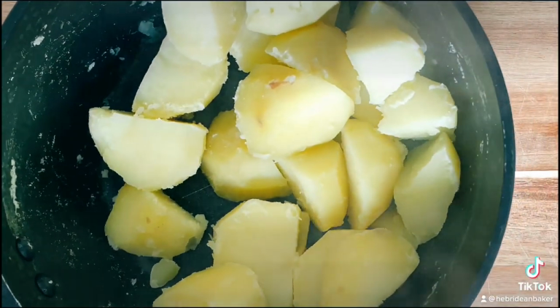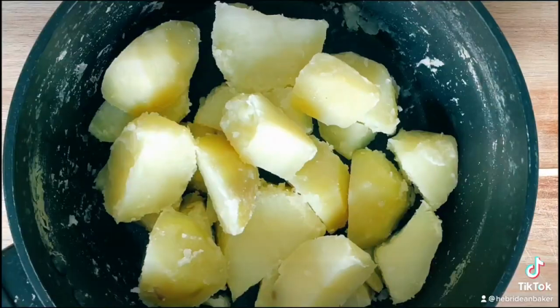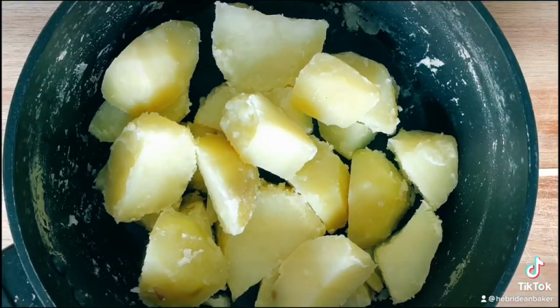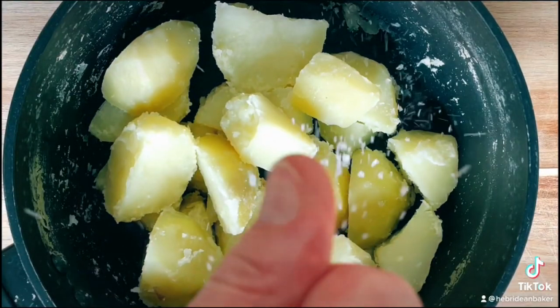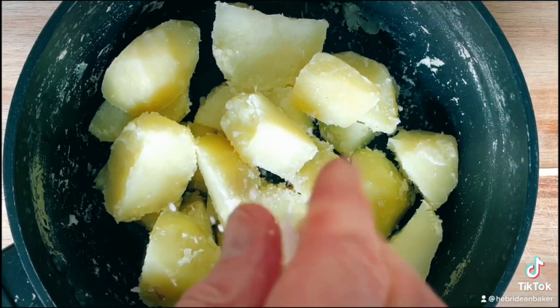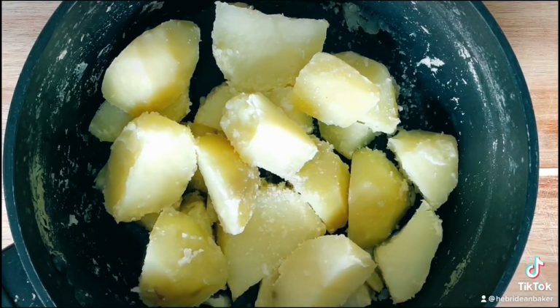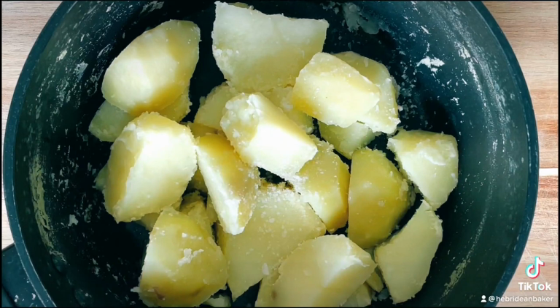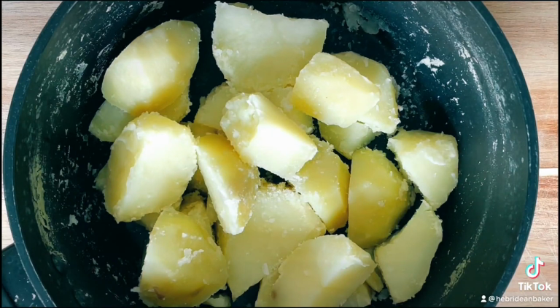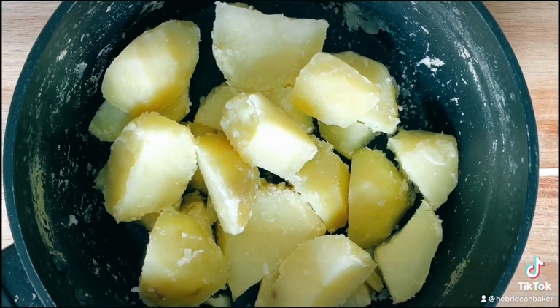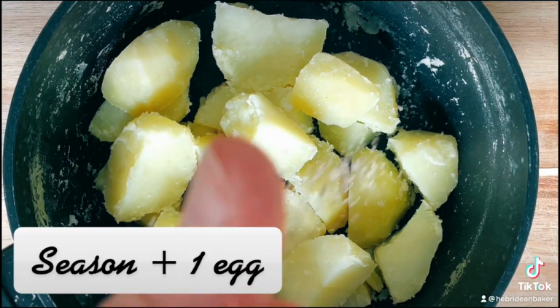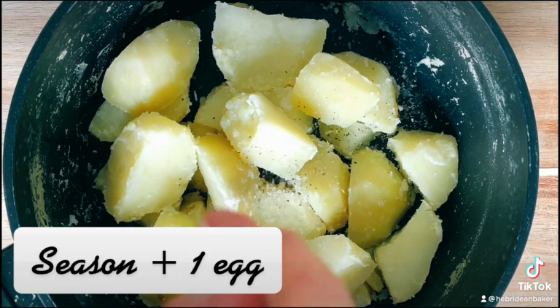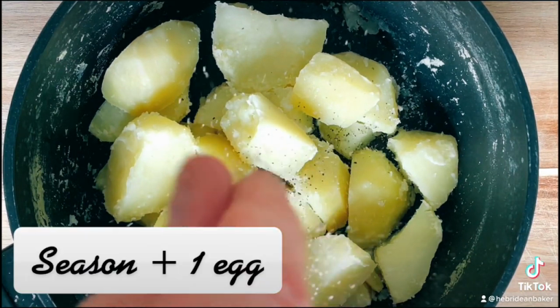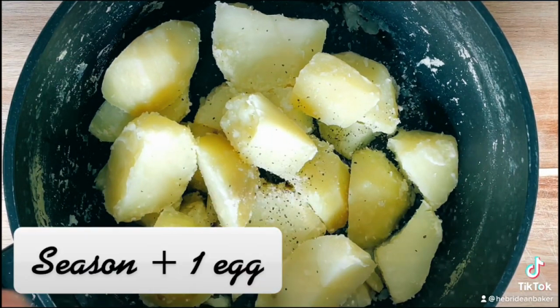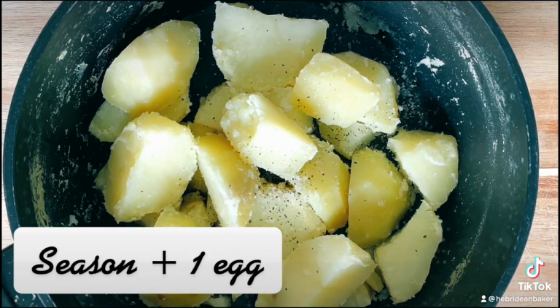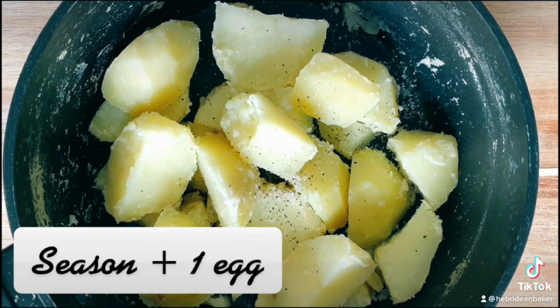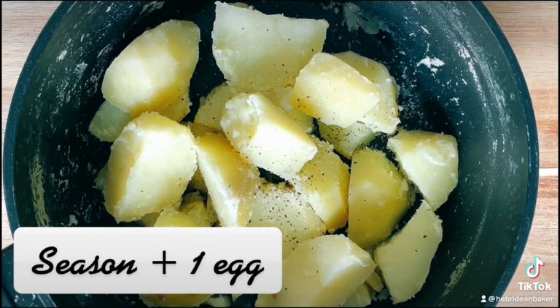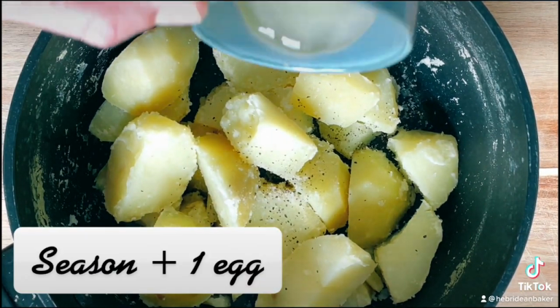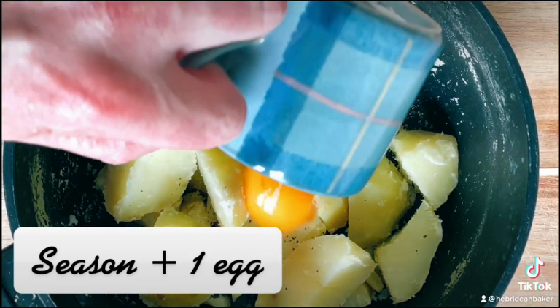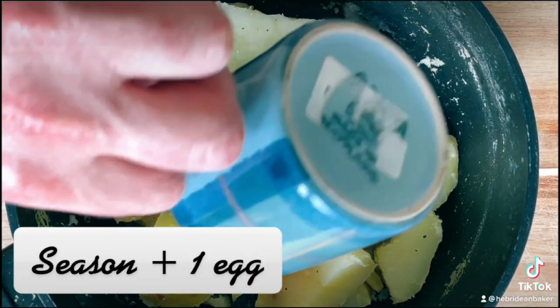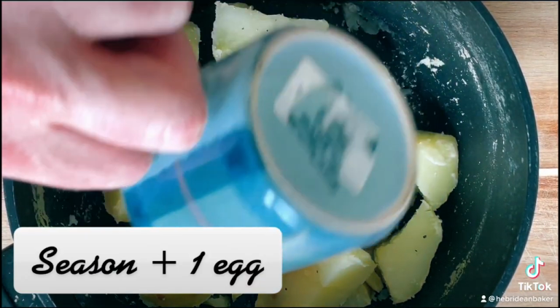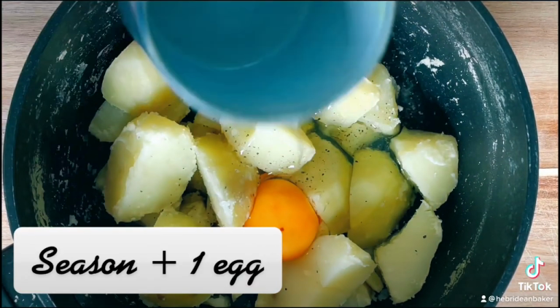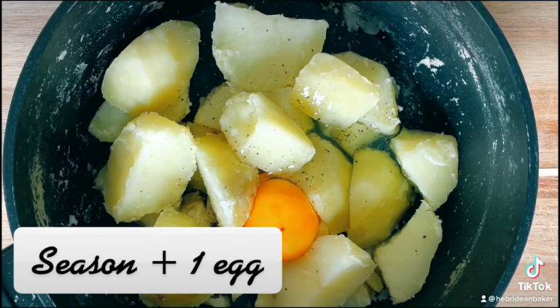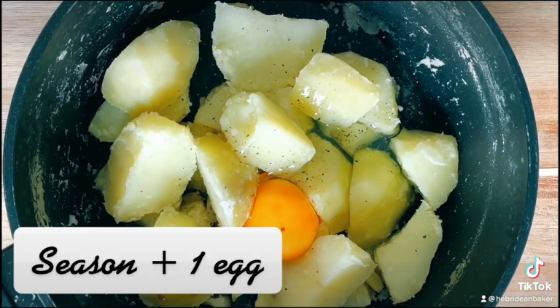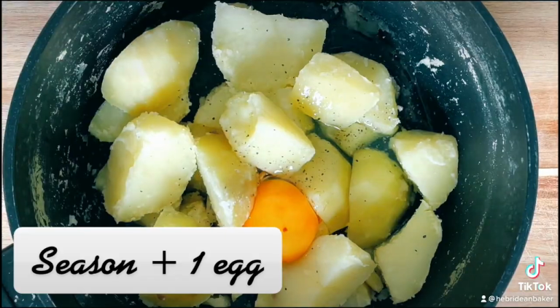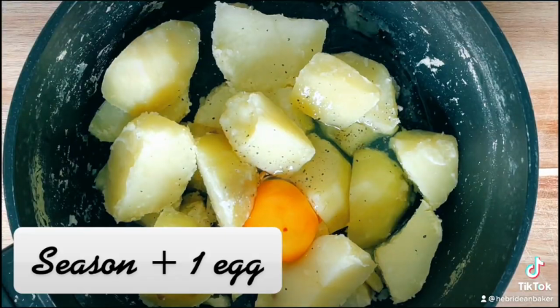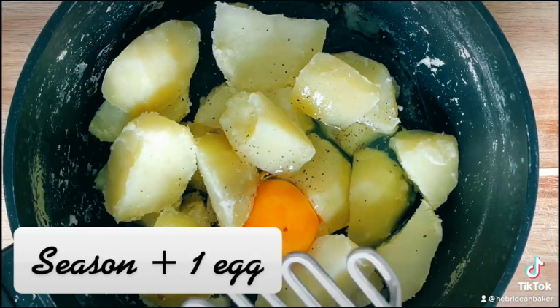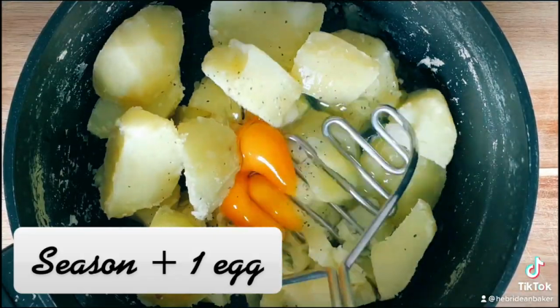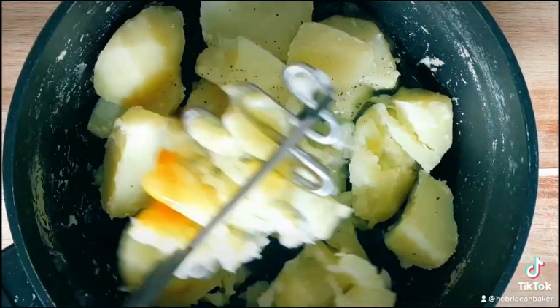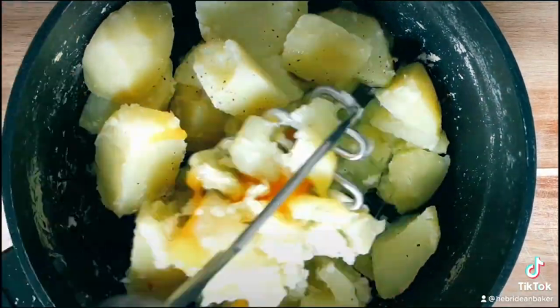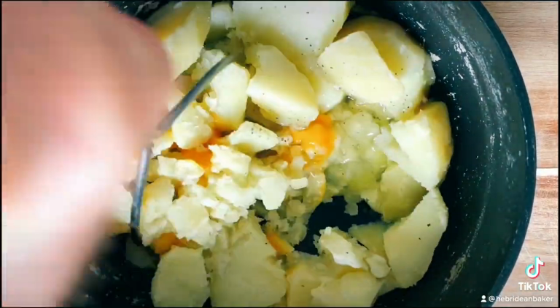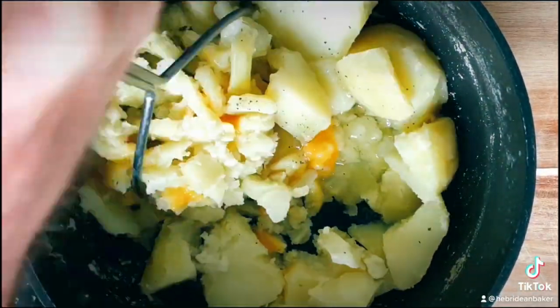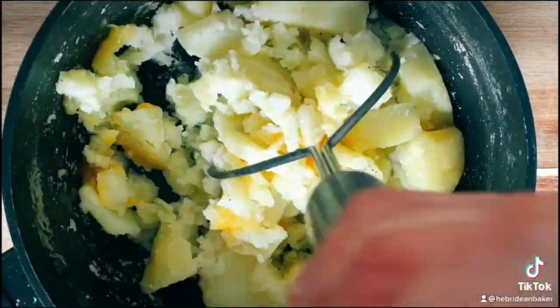Drain your potatoes and allow them to dry before adding salt, pepper and one egg. Now mash this all together.